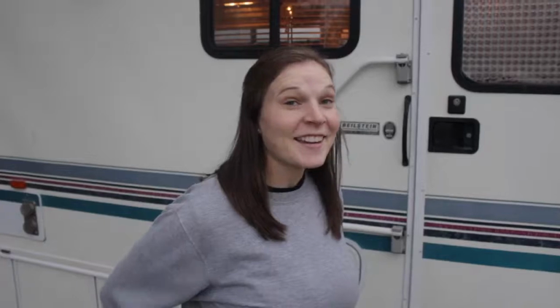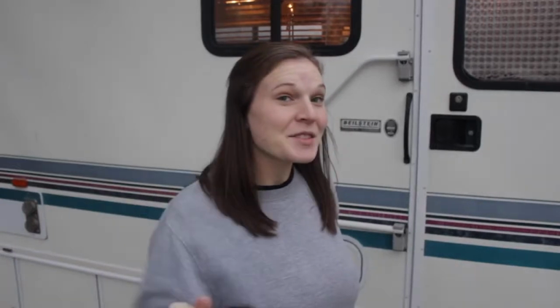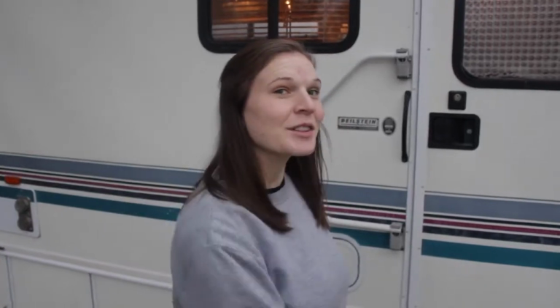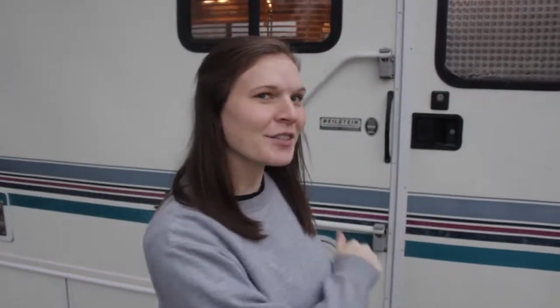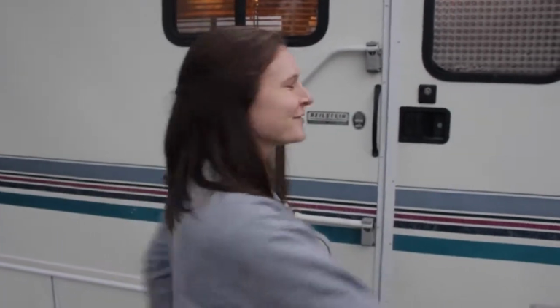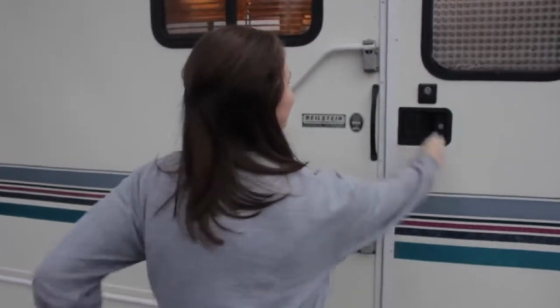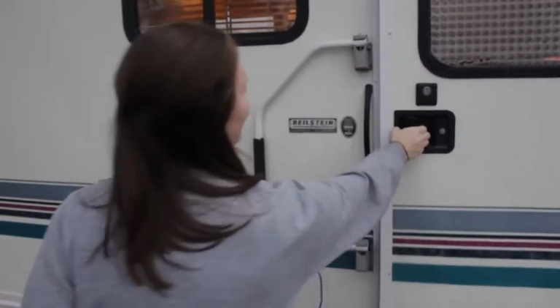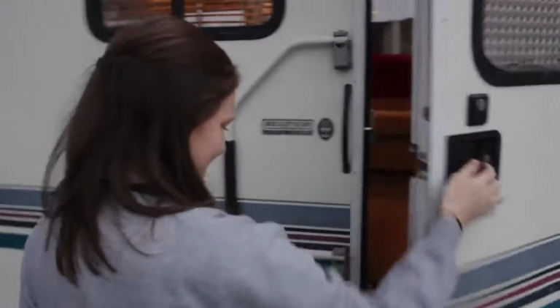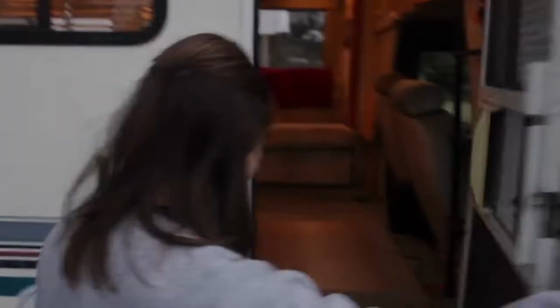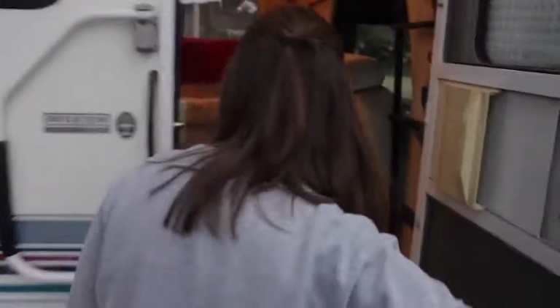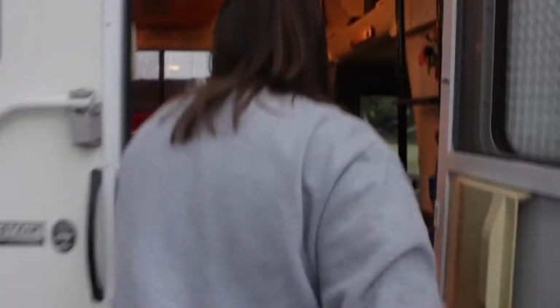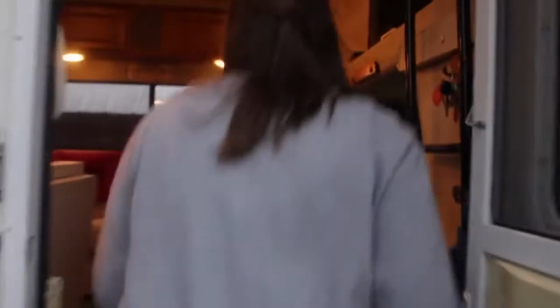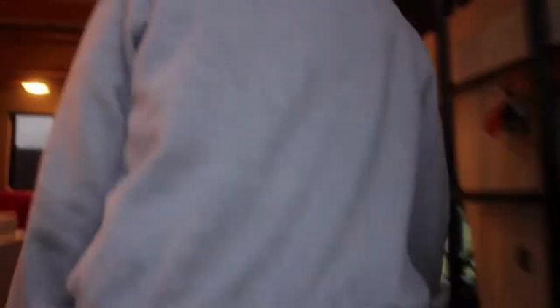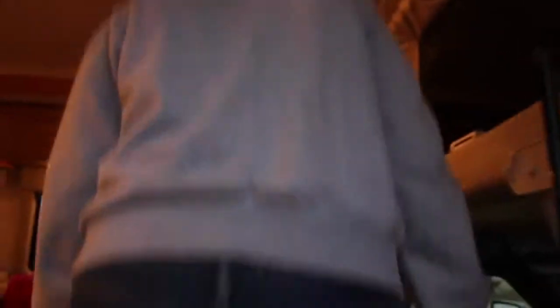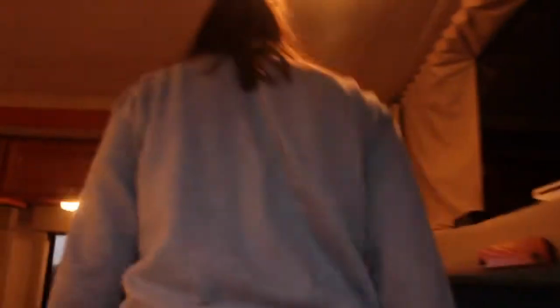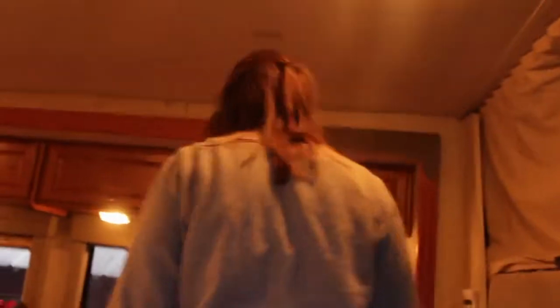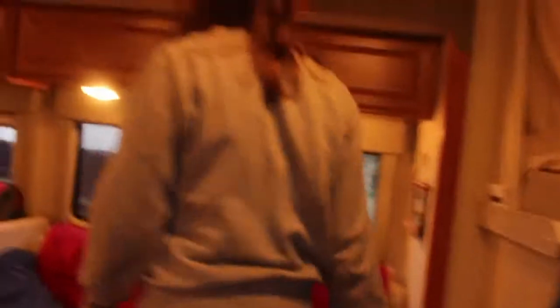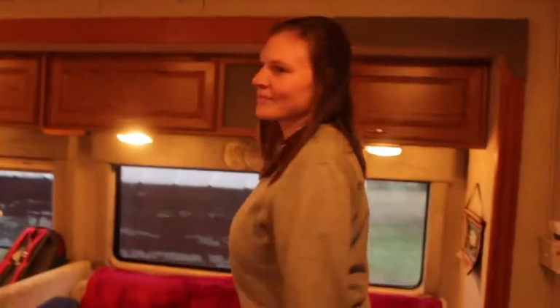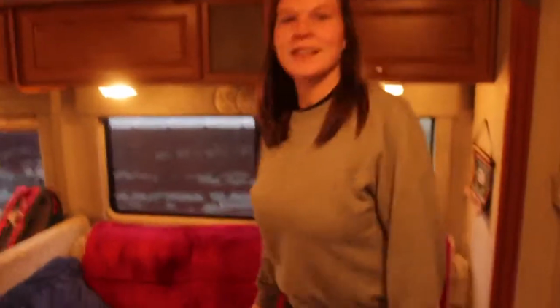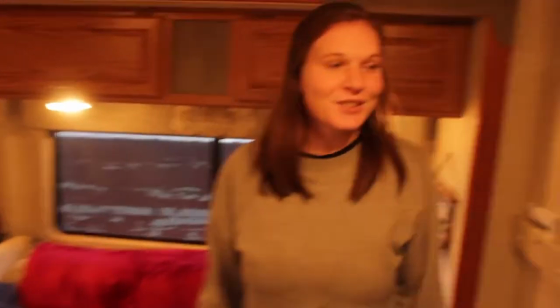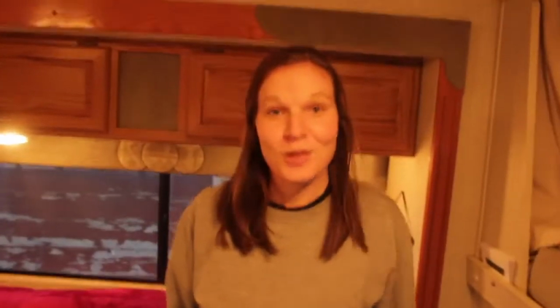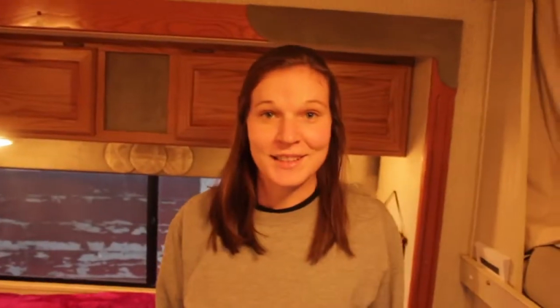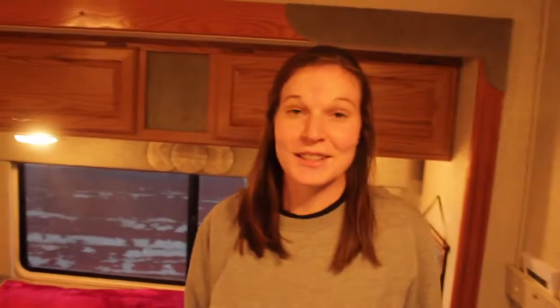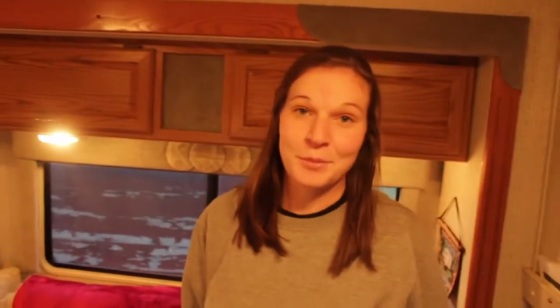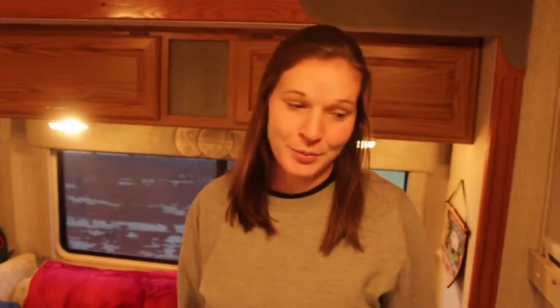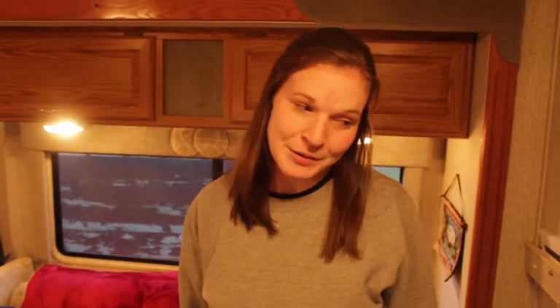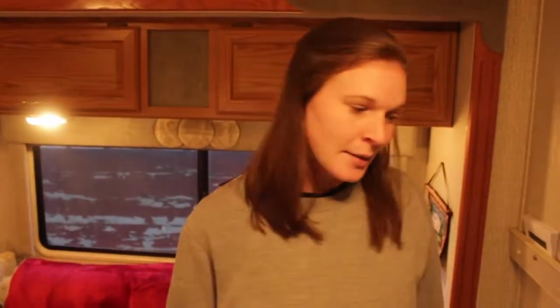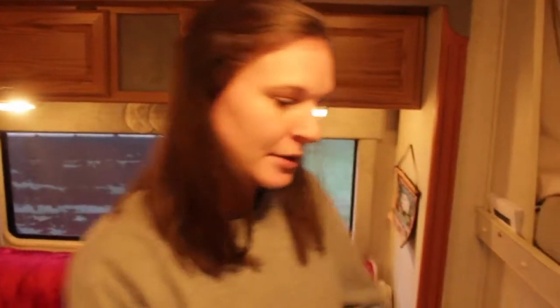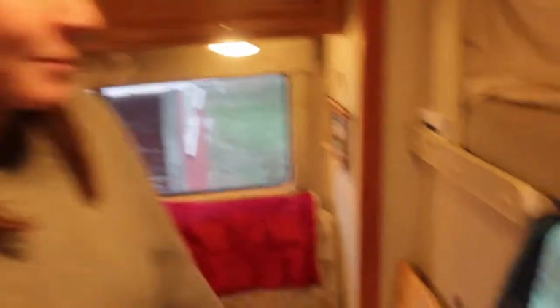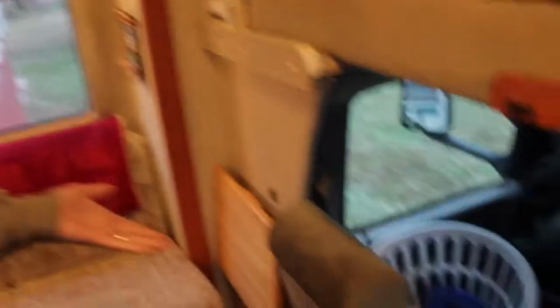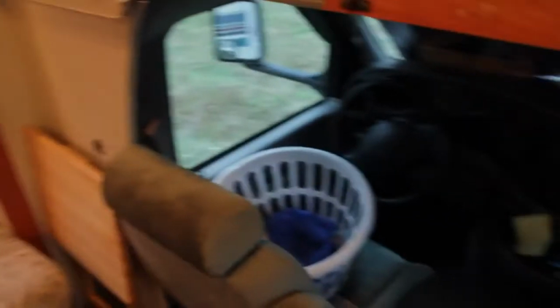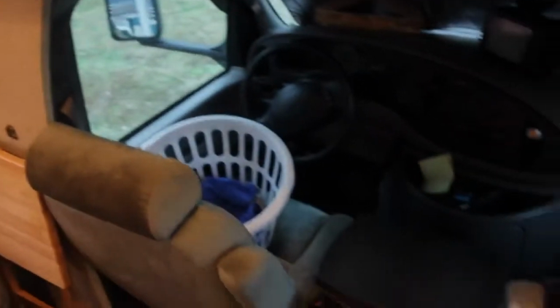Let me give you a tour of our RV. There's not a whole lot to see as far as number of rooms goes, but down here is where you sit to drive.